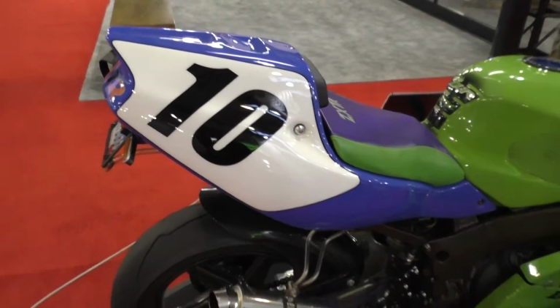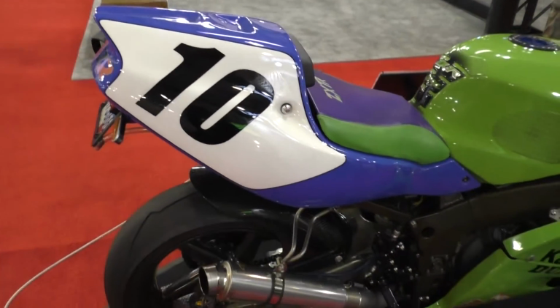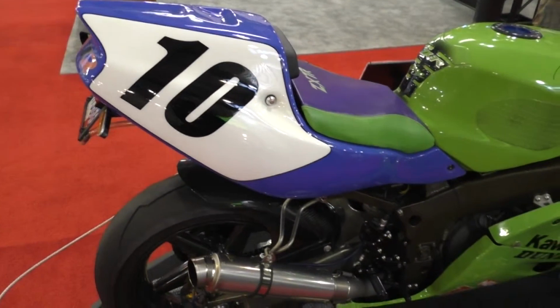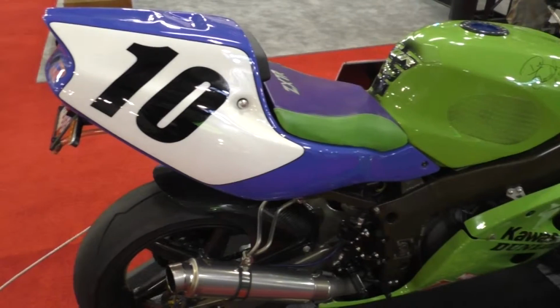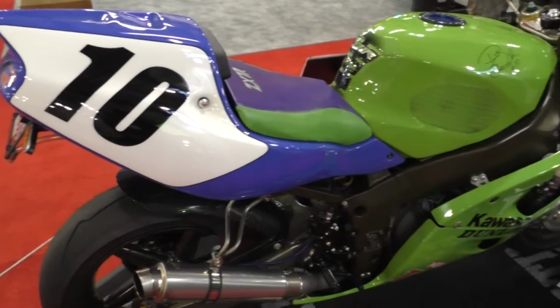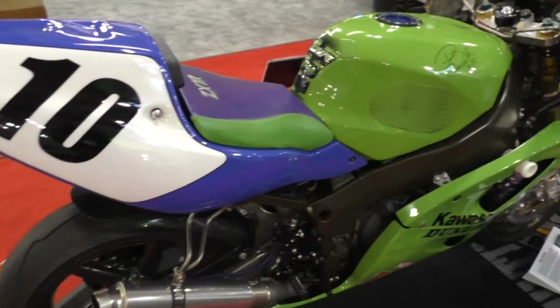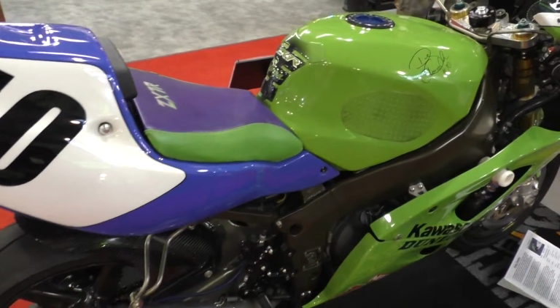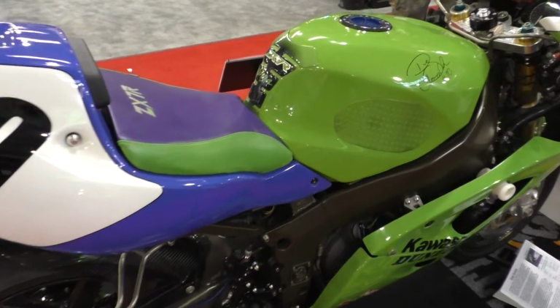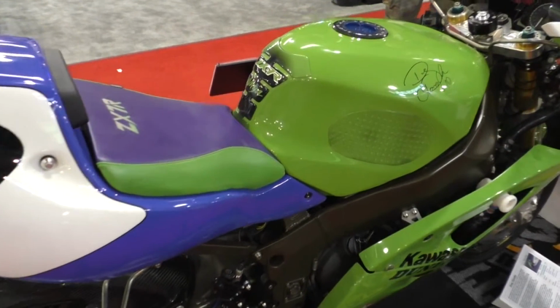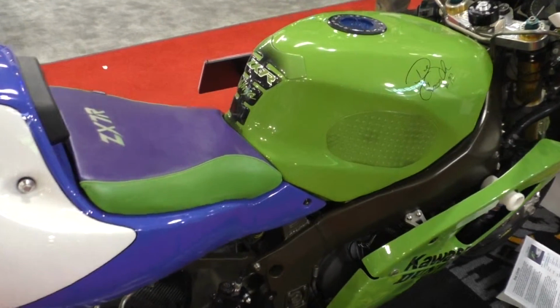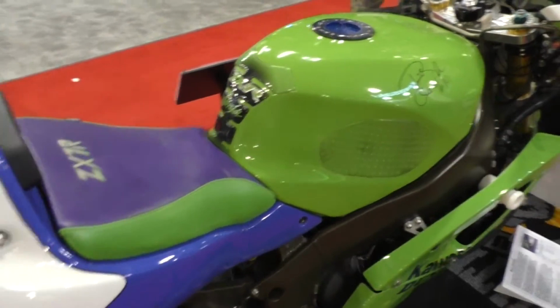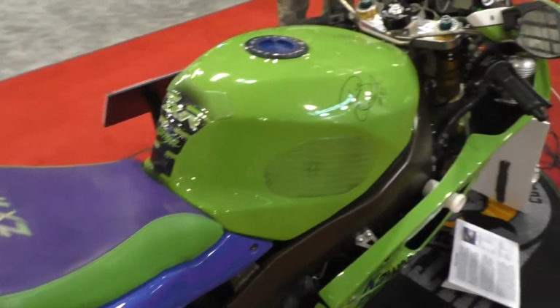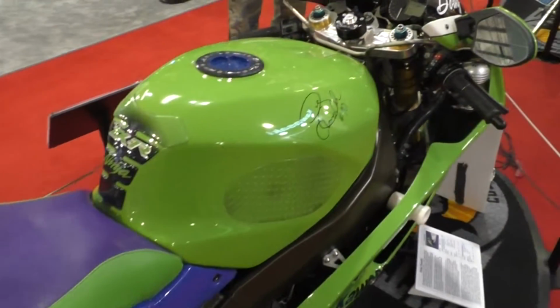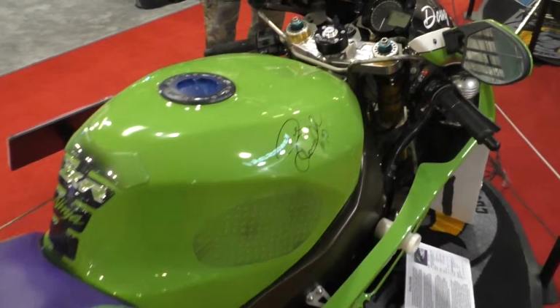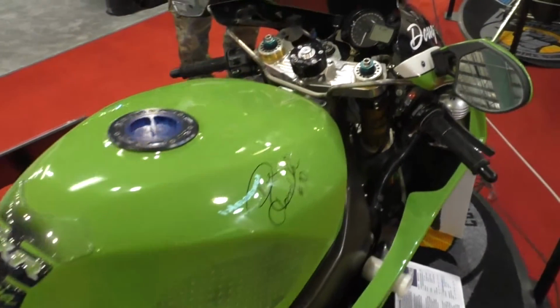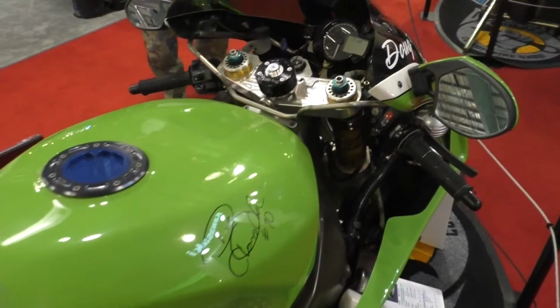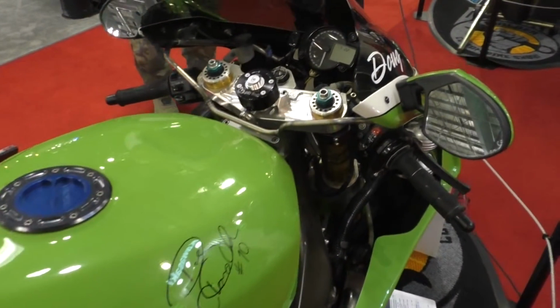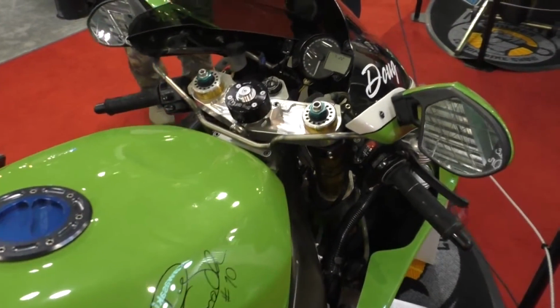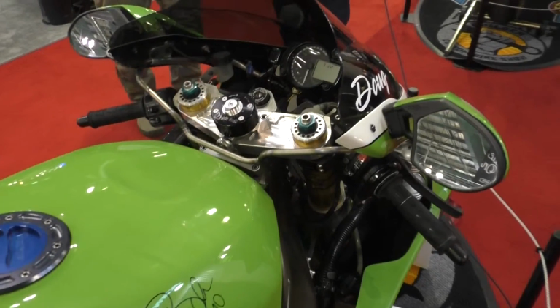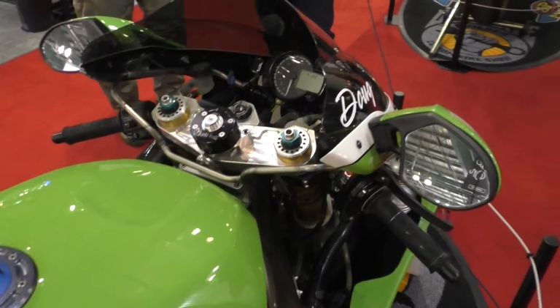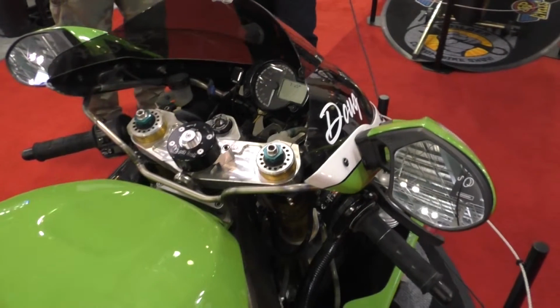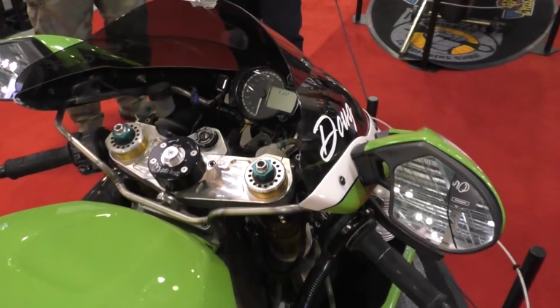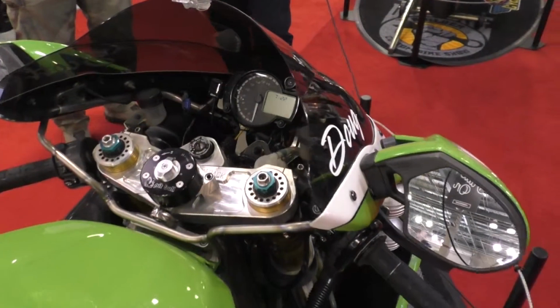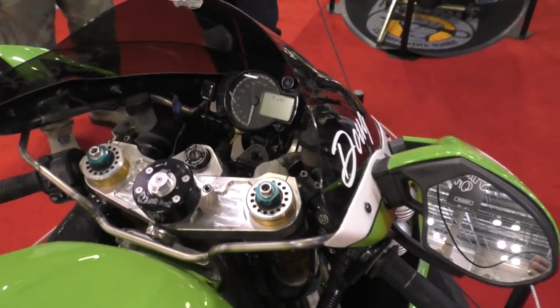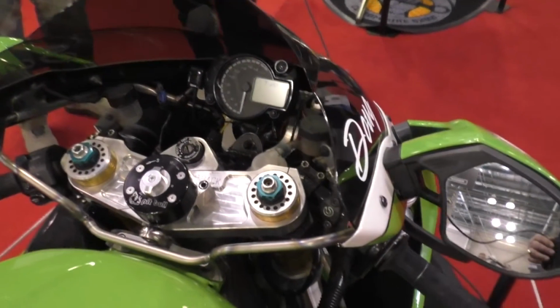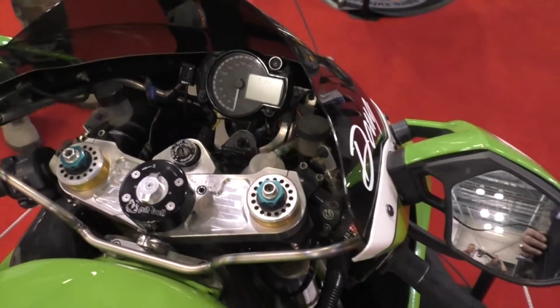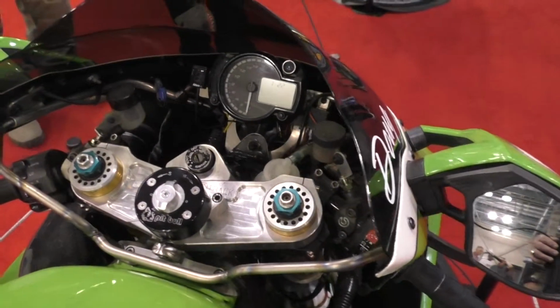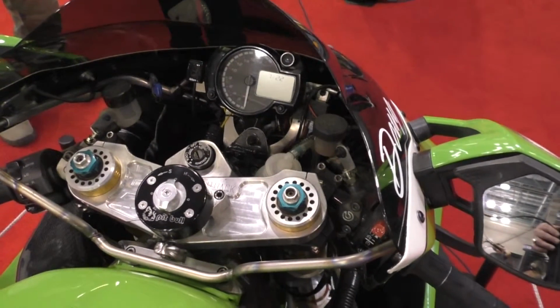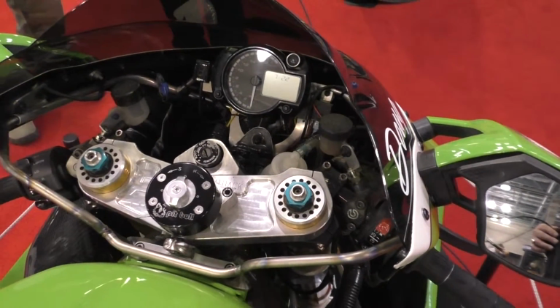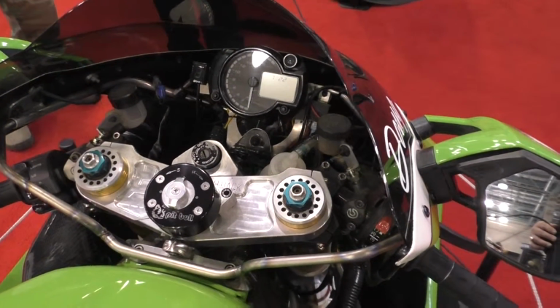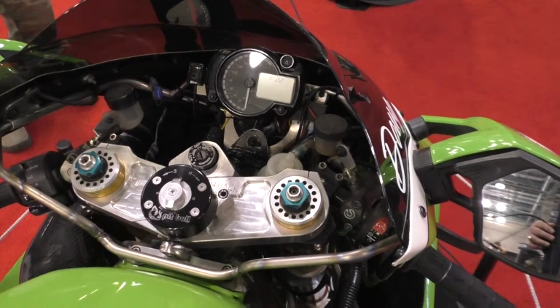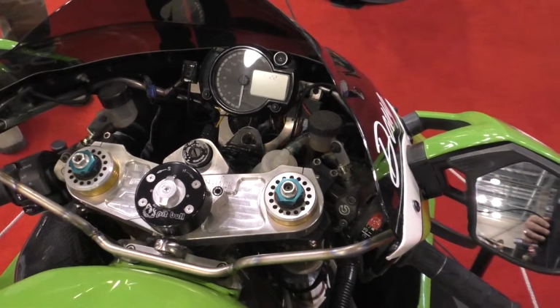It is now a 900cc. I machined a crank, dropped it in the 750 cases, put a 900 cylinder on it, and a World Superbike head.